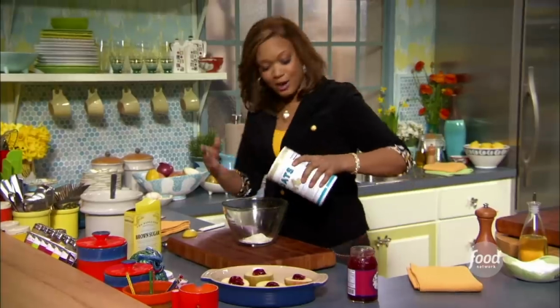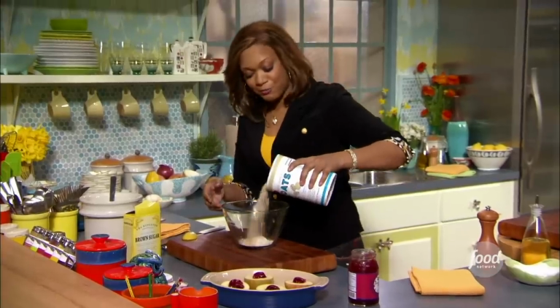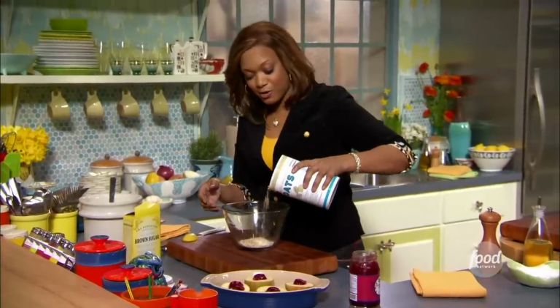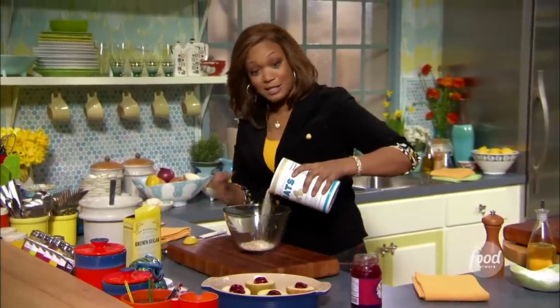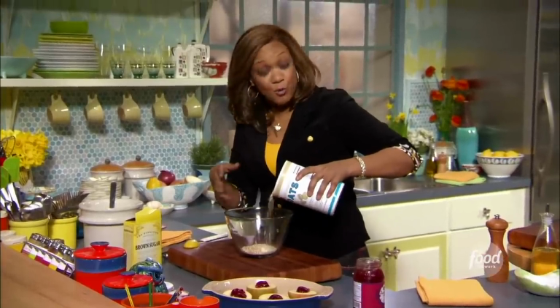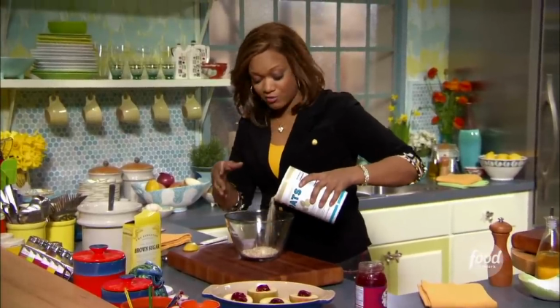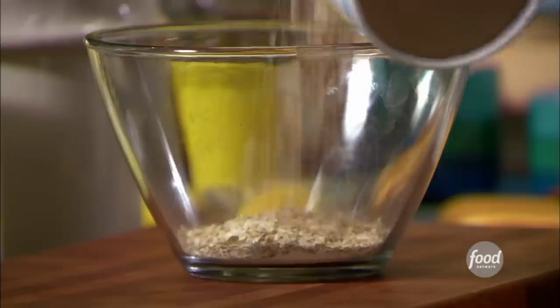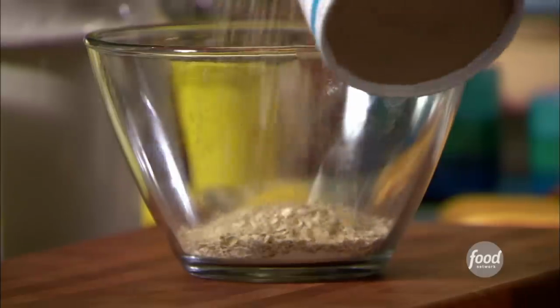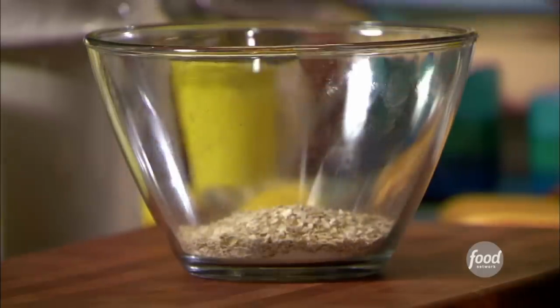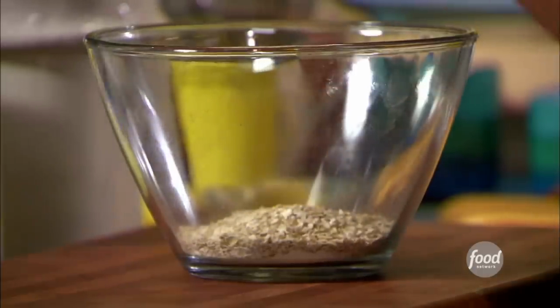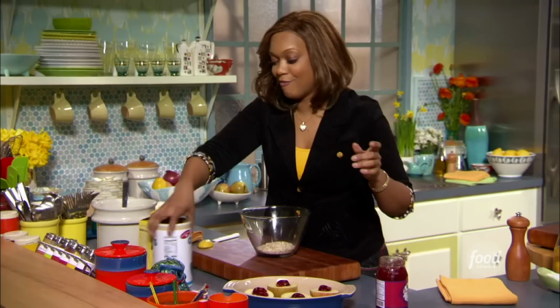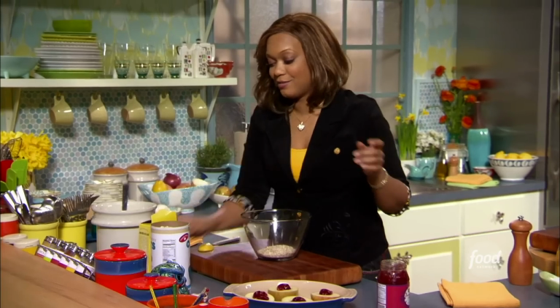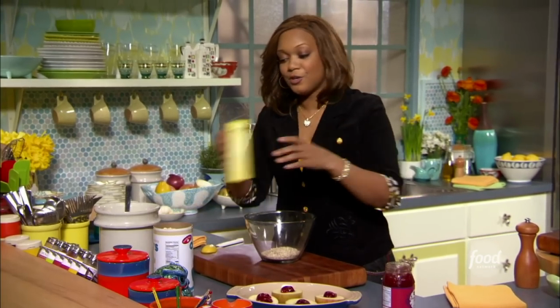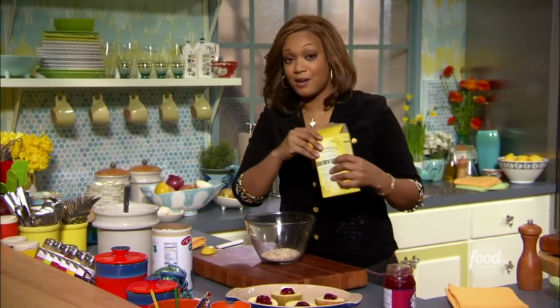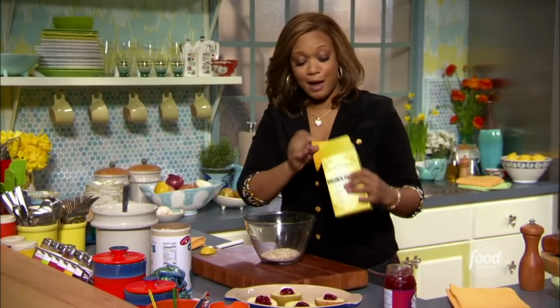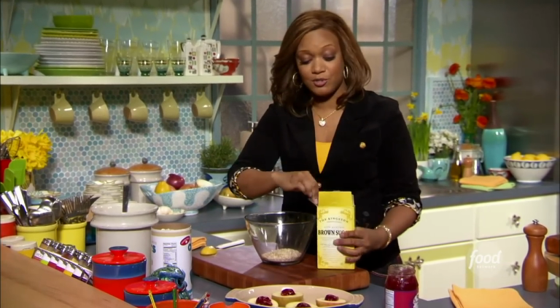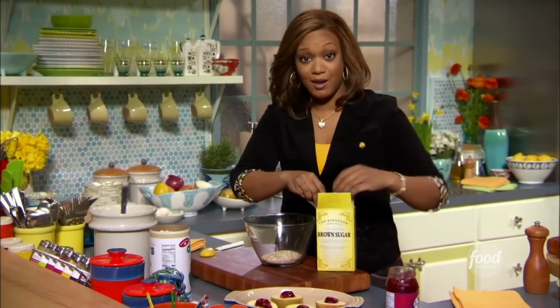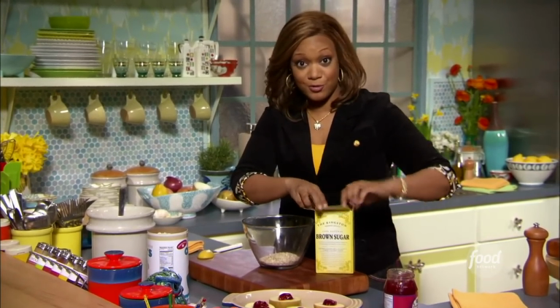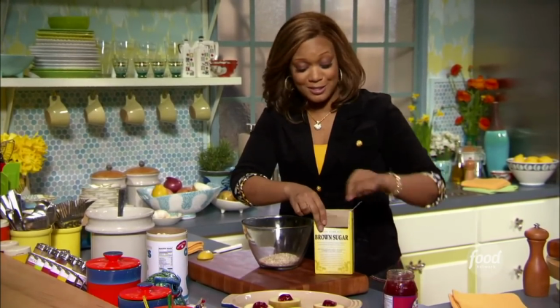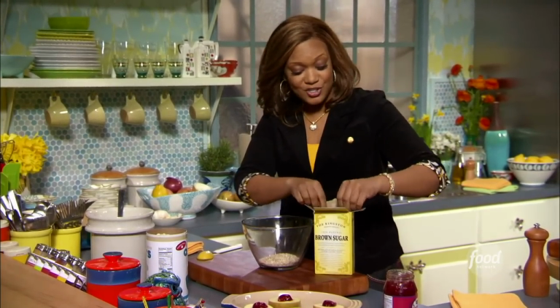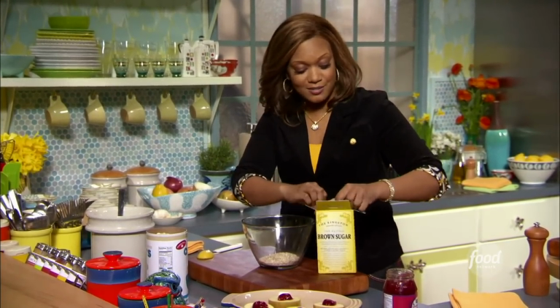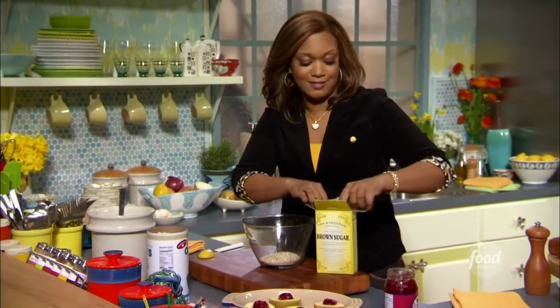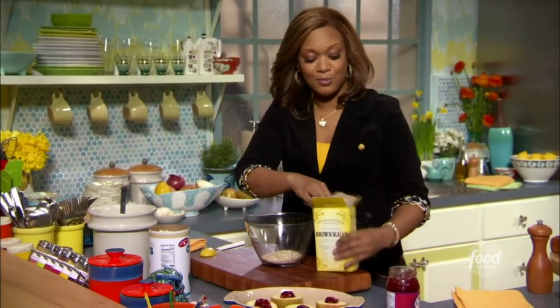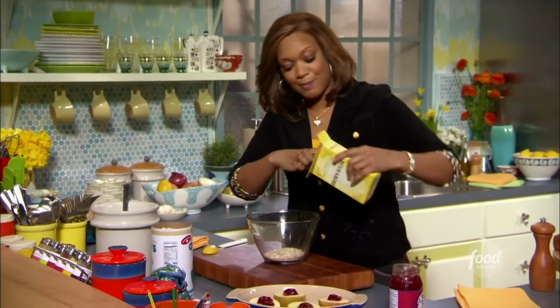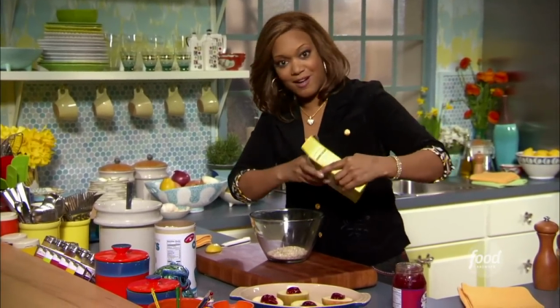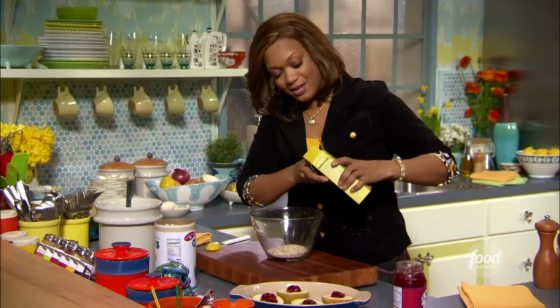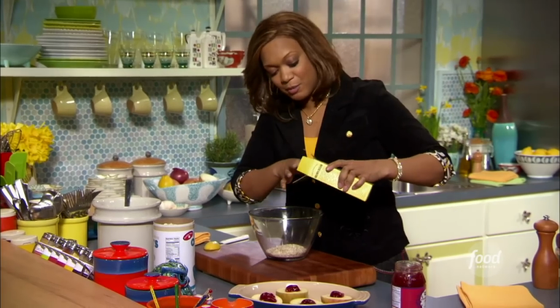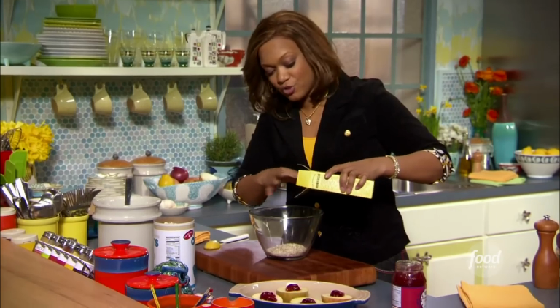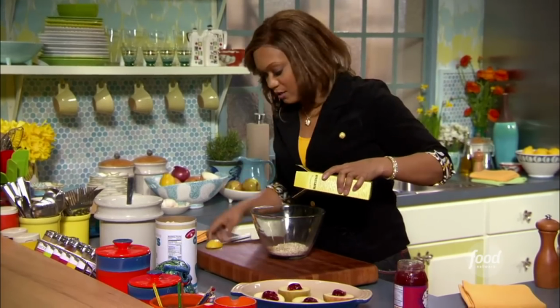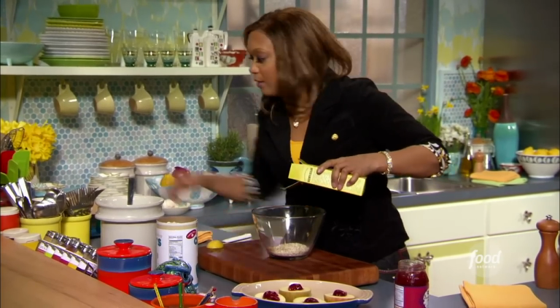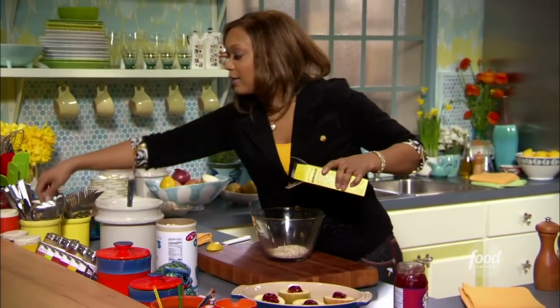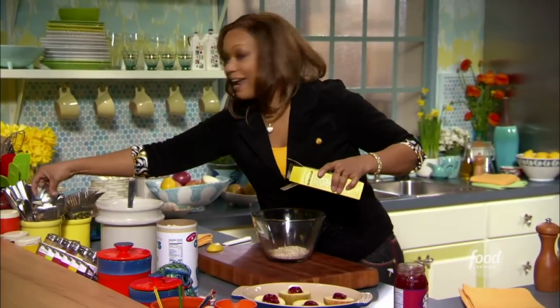A little bit of flour, some quick oats — this is so easy. And you know what, it's not just apples; you can do a lot of fruits with this, like peaches, and put it on top of all kinds of things. A little bit of brown sugar here.